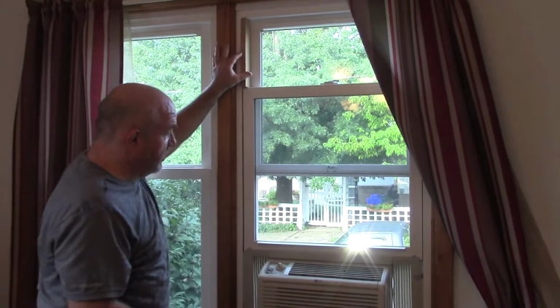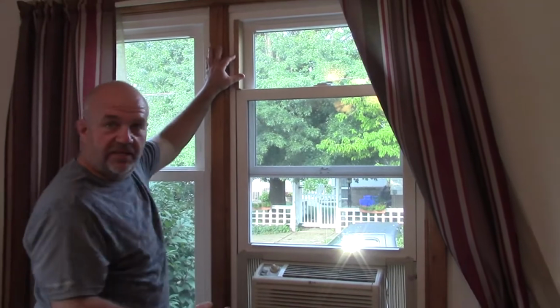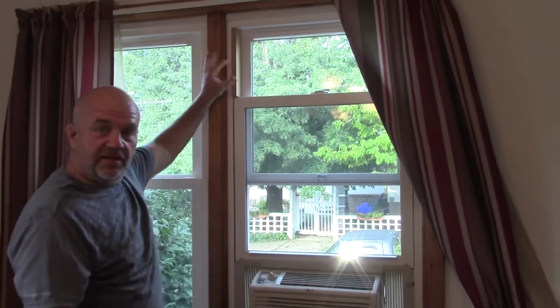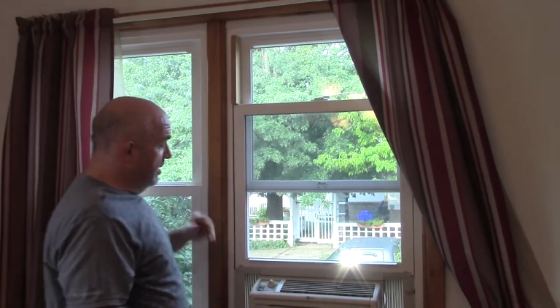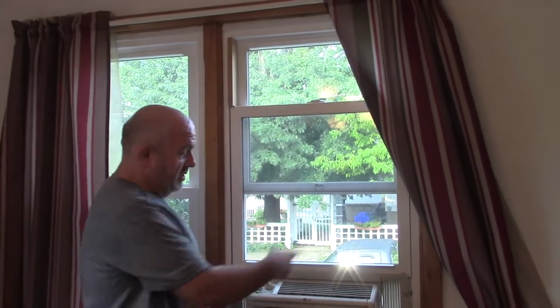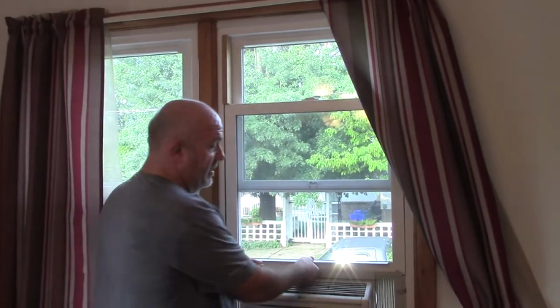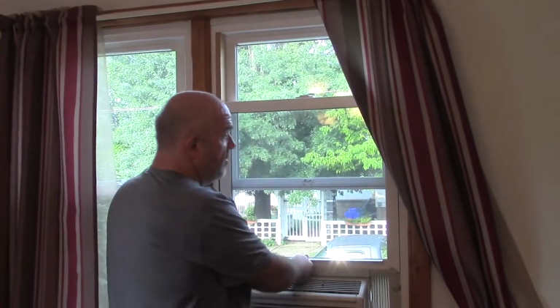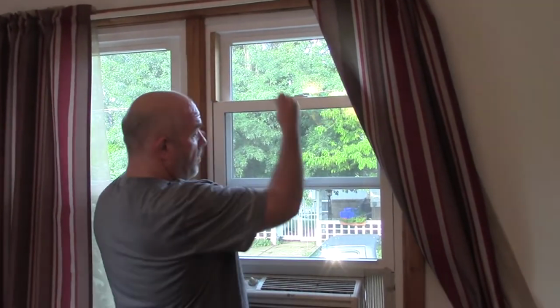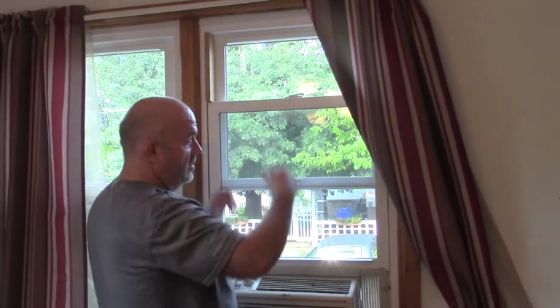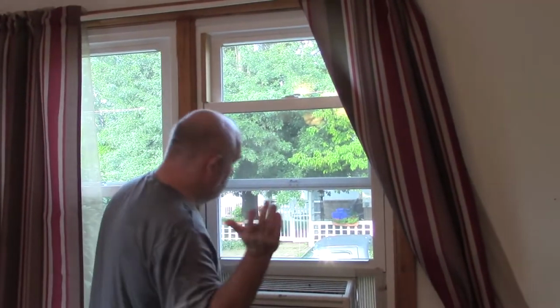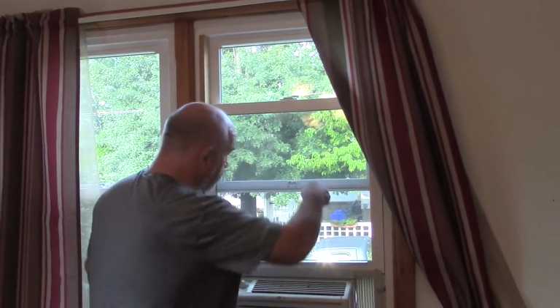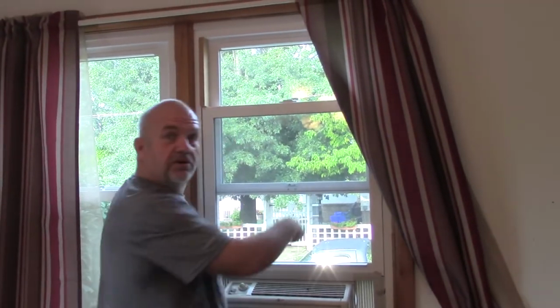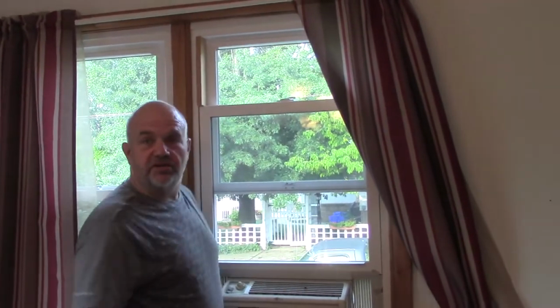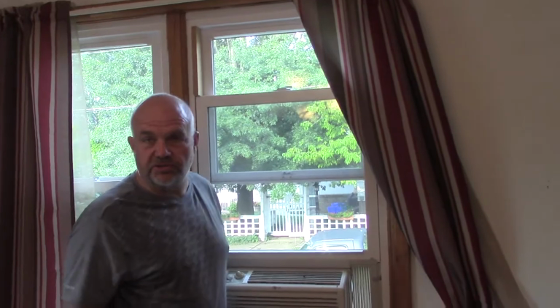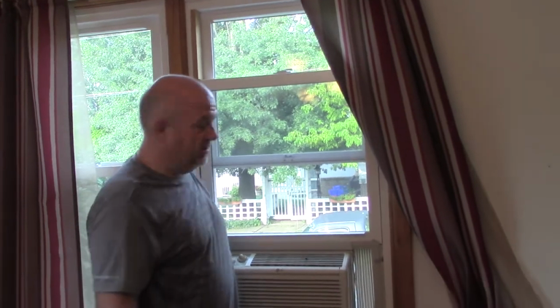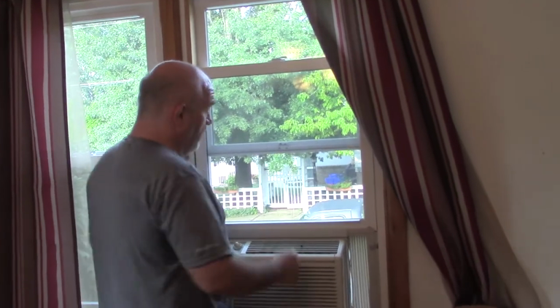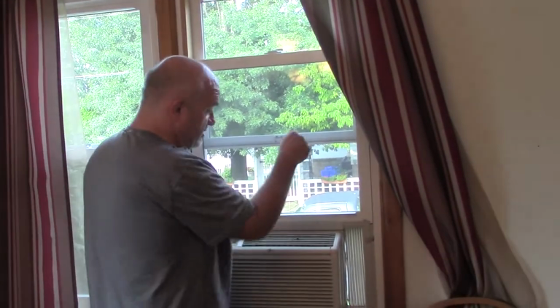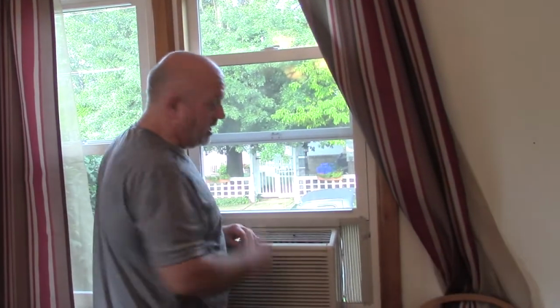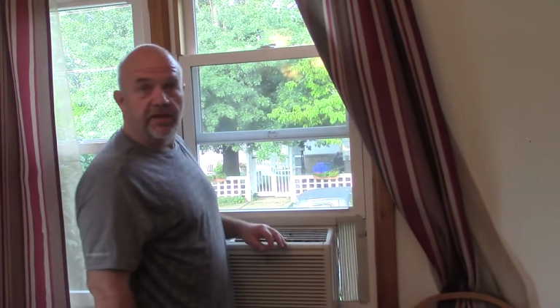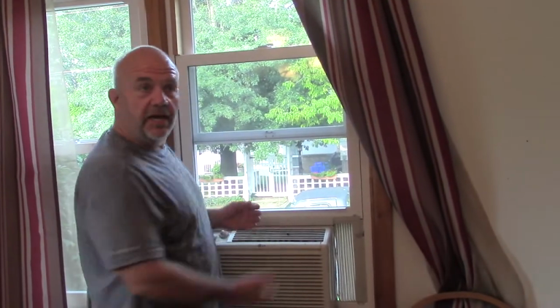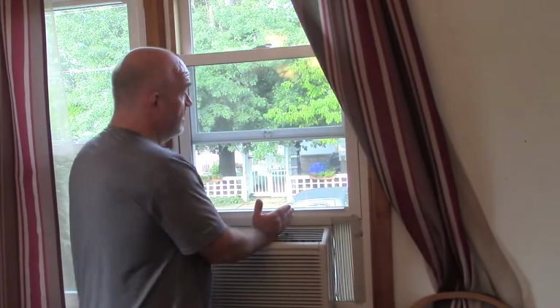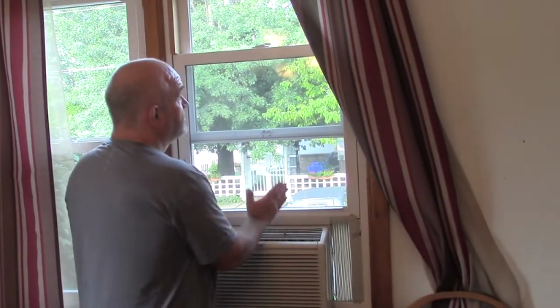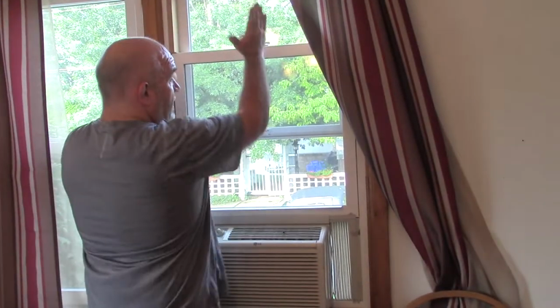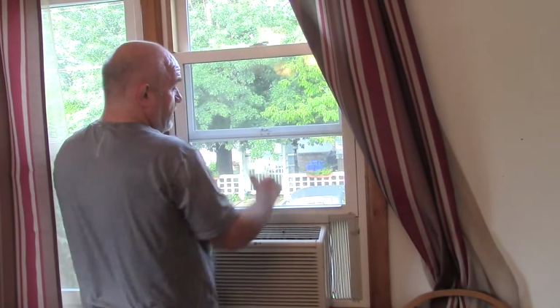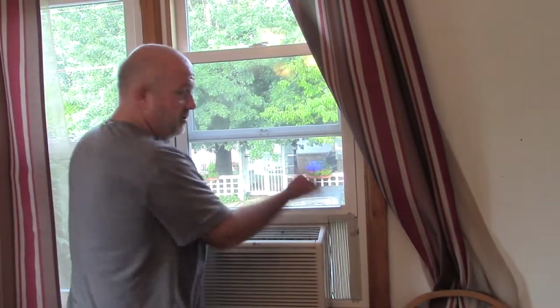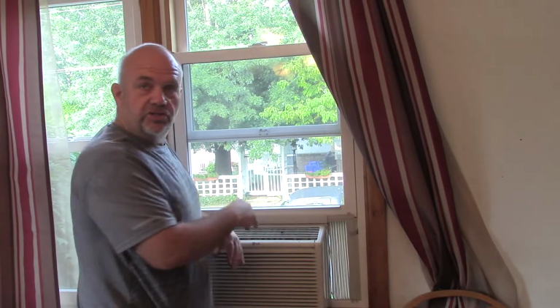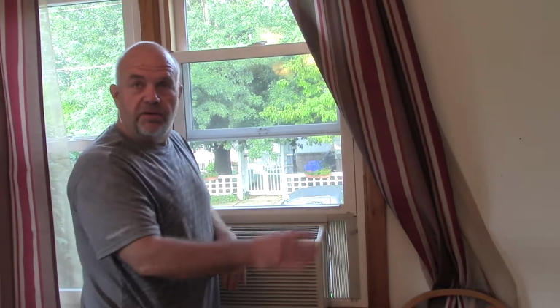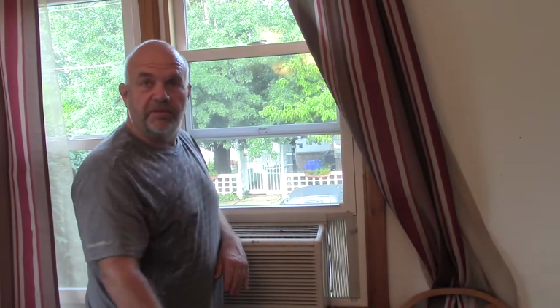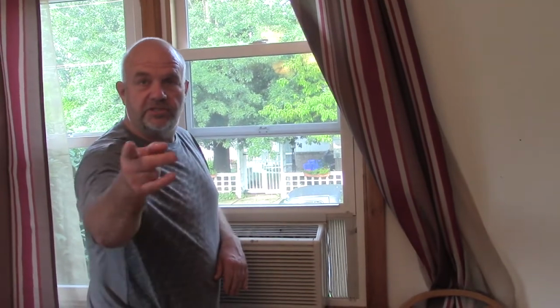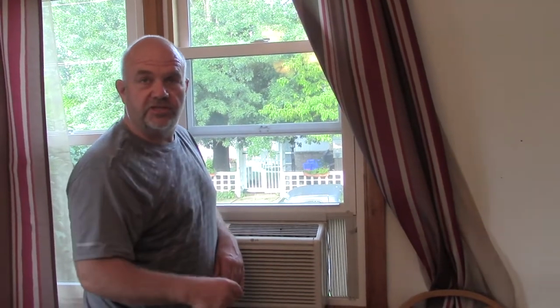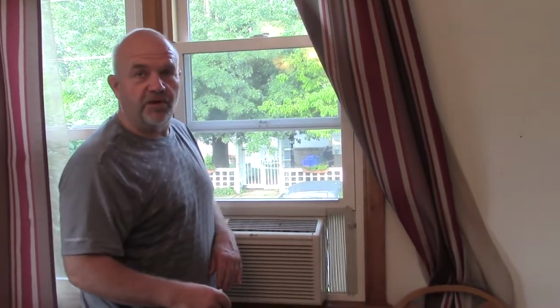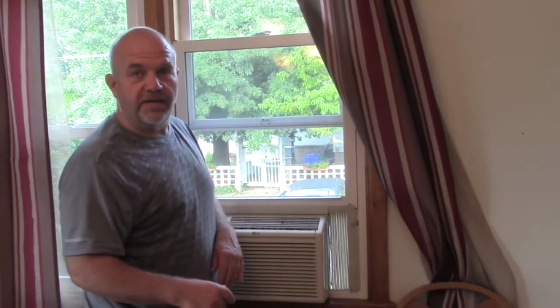Why do you say that? Somebody can come by, throw open the window, and there goes the air conditioner on the street. Or somebody can come in from the outside, slide everything up, pull the air conditioner out, climb in, and steal your stuff. You don't want that either.